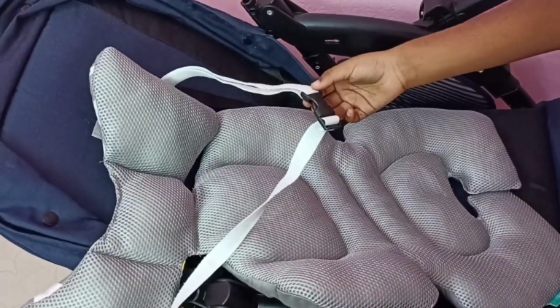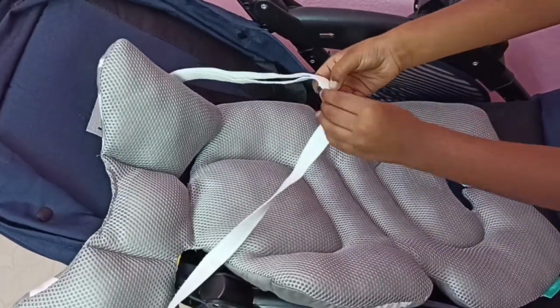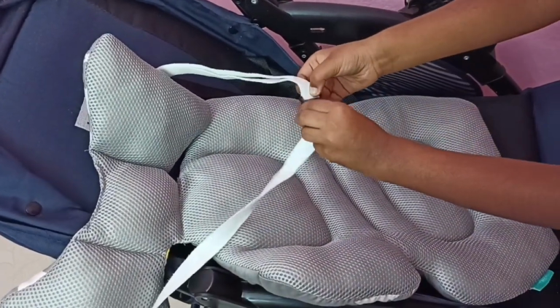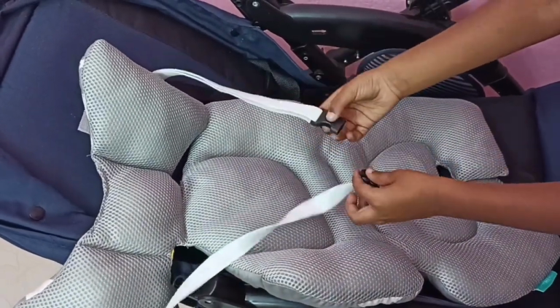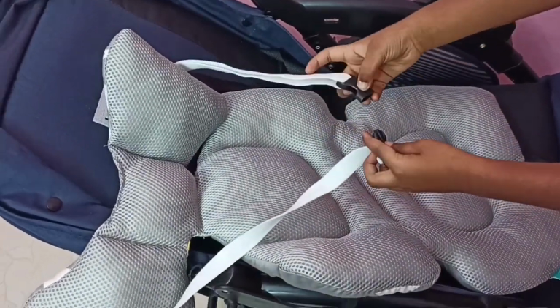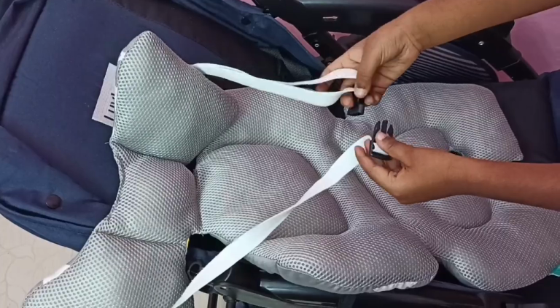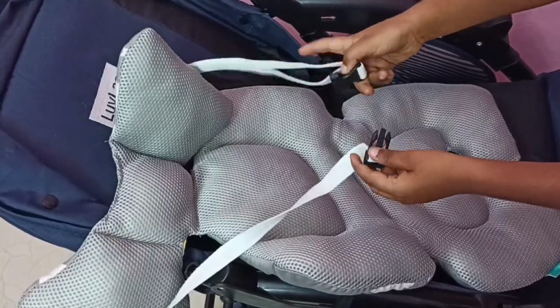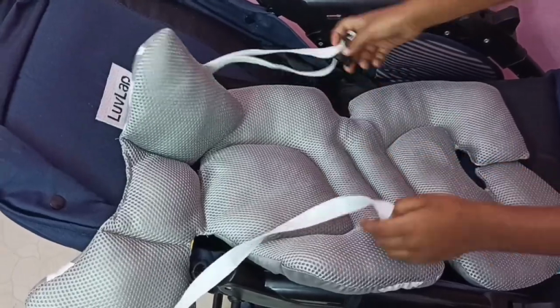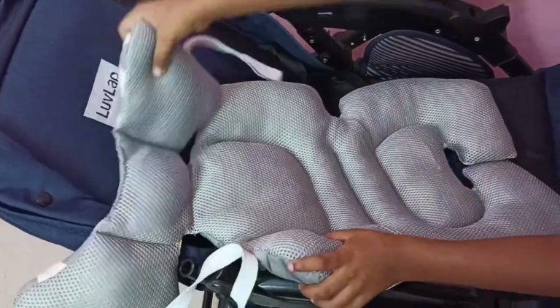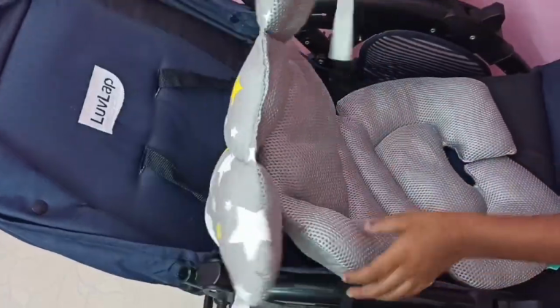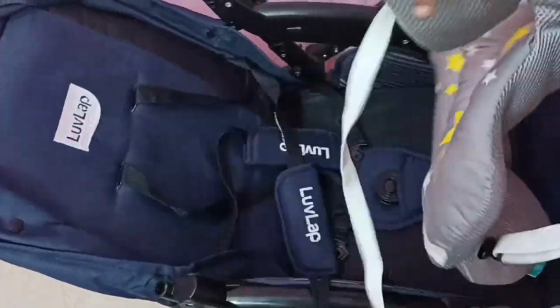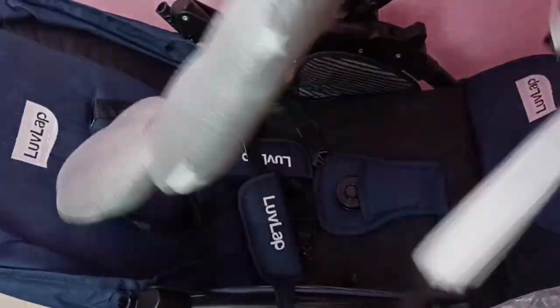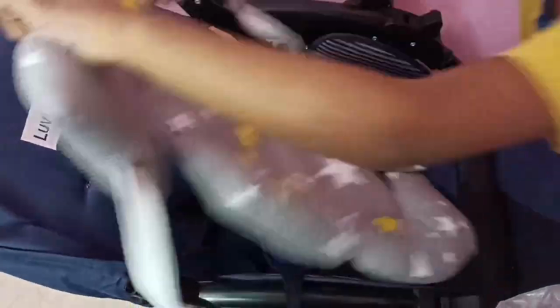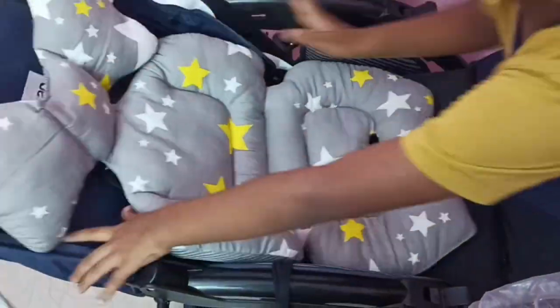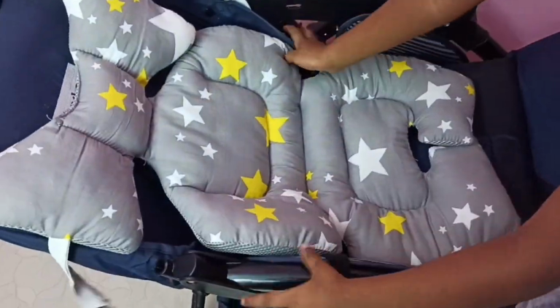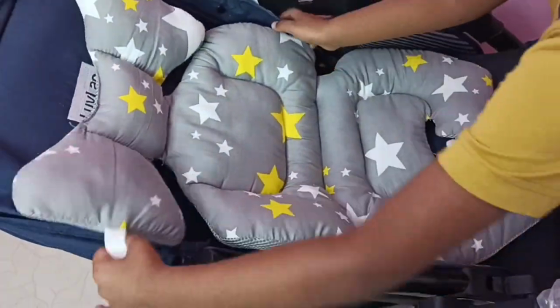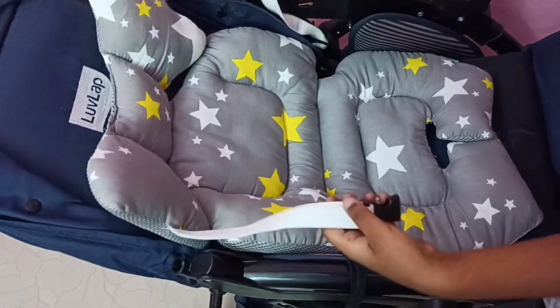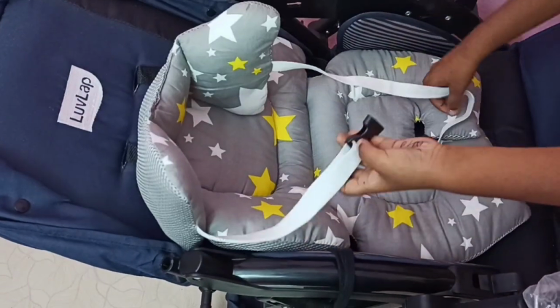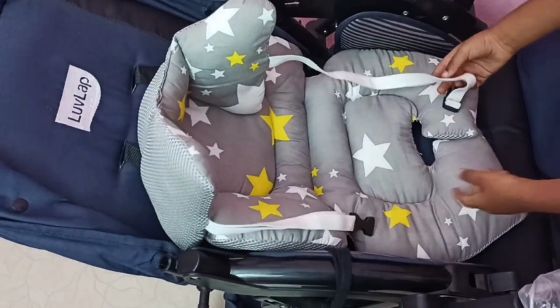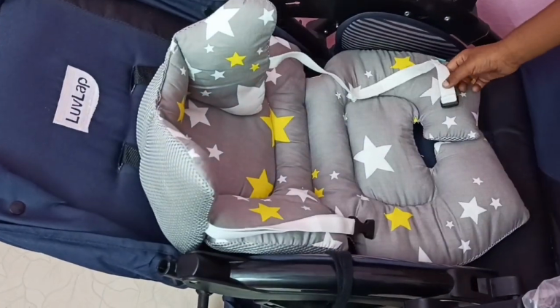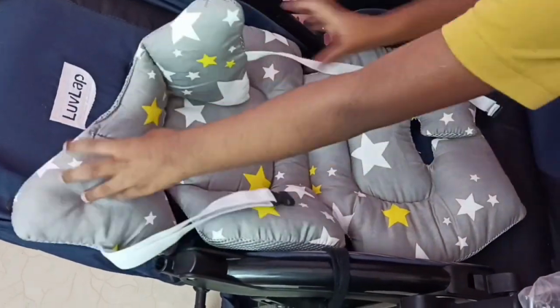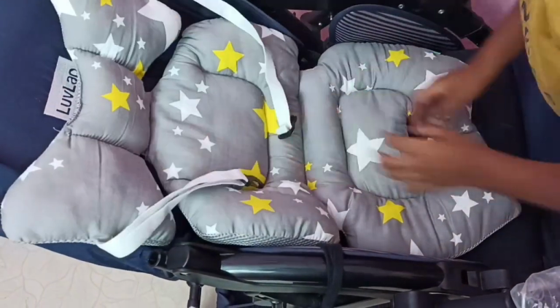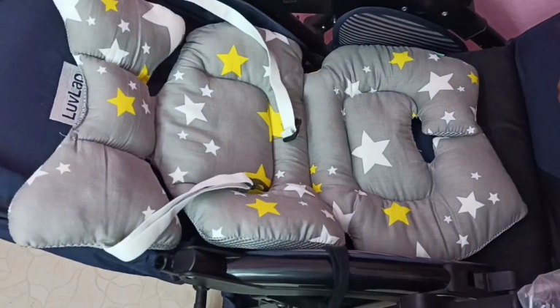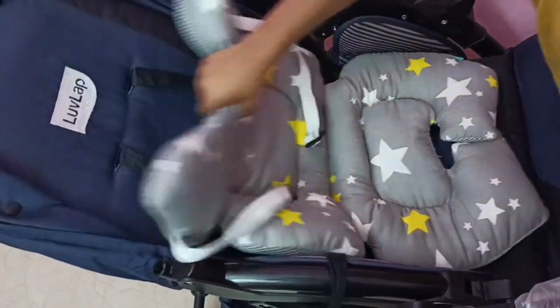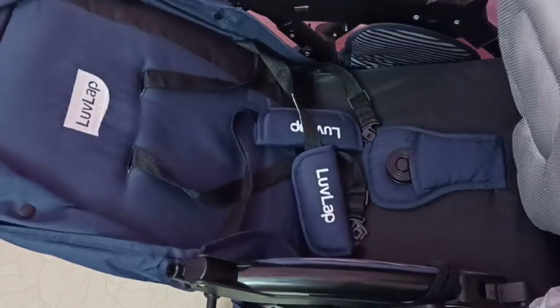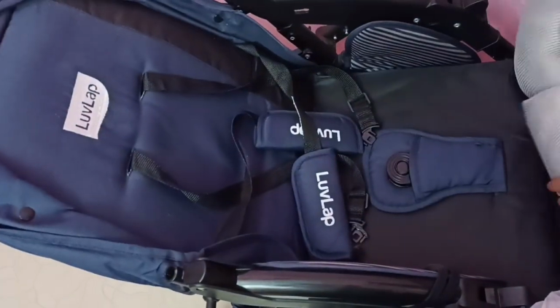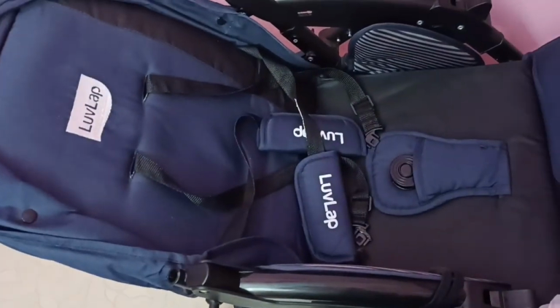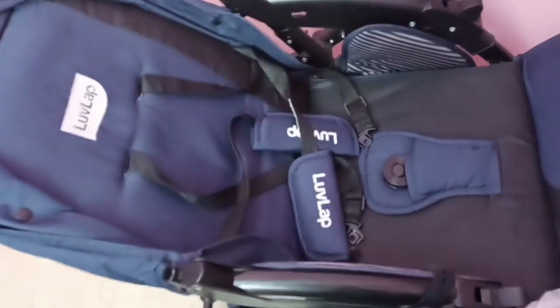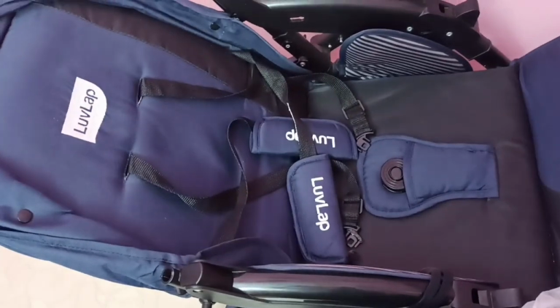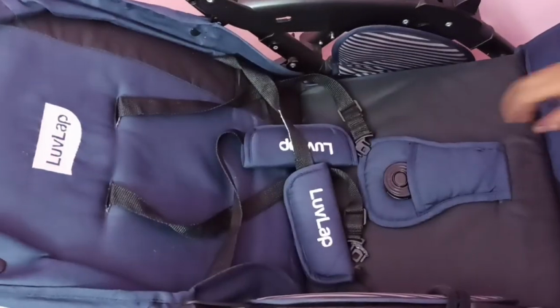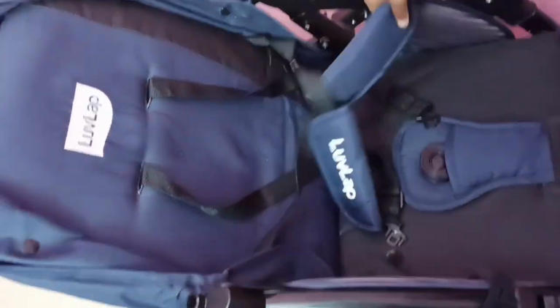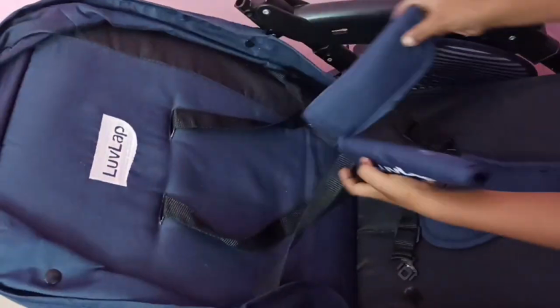Let me show you how to use this seat cushion on this stroller. First, we have to prepare the stroller — we have to take all these belts outside, so we keep all these belts outside.